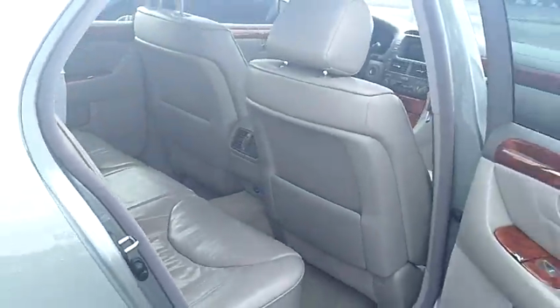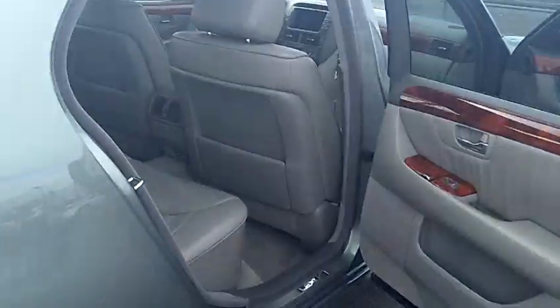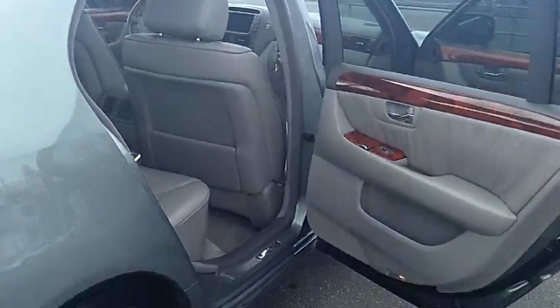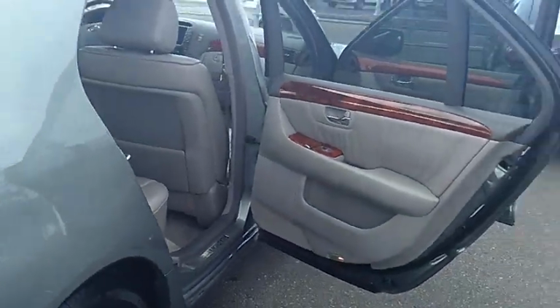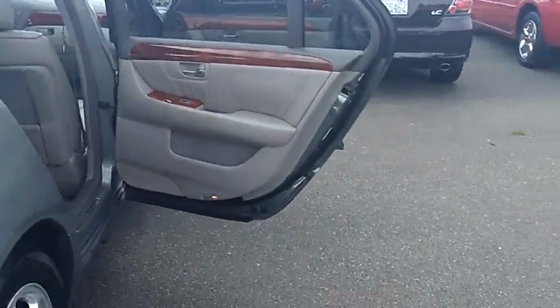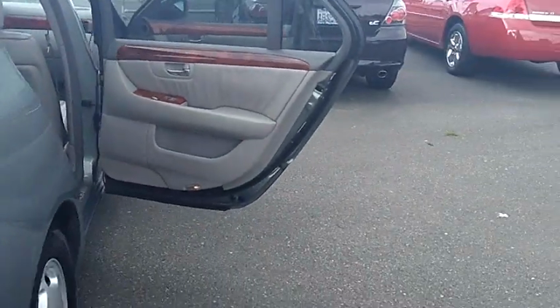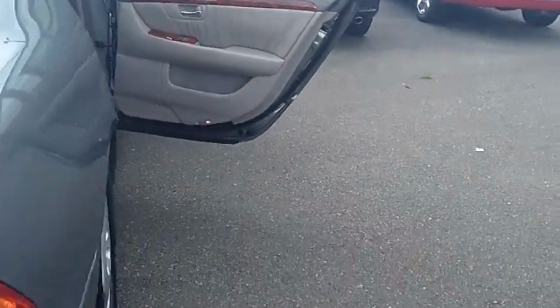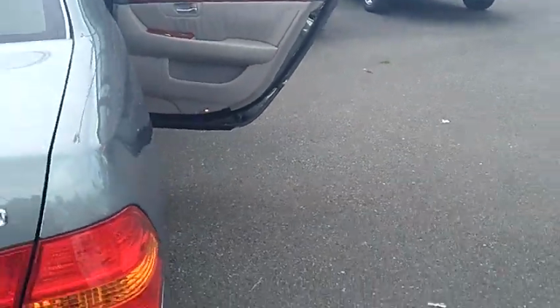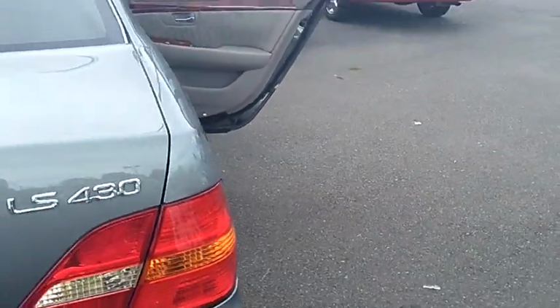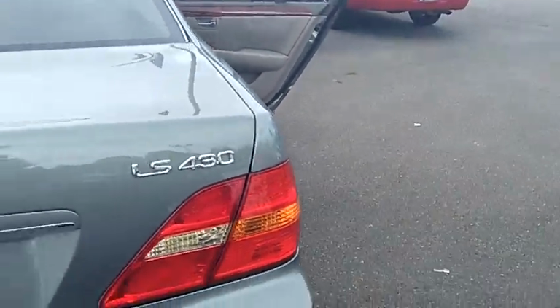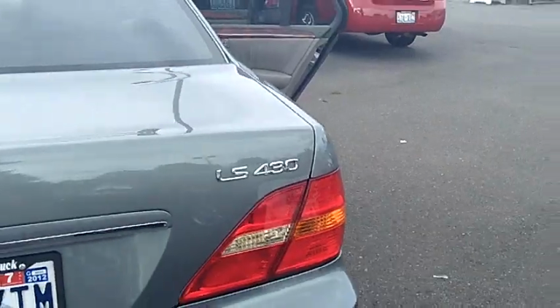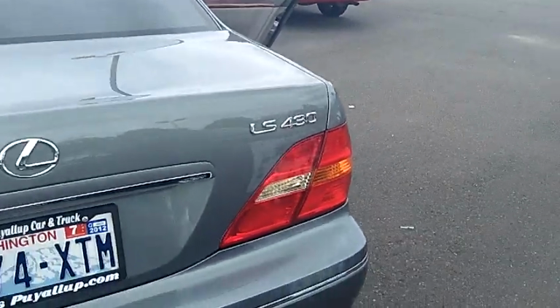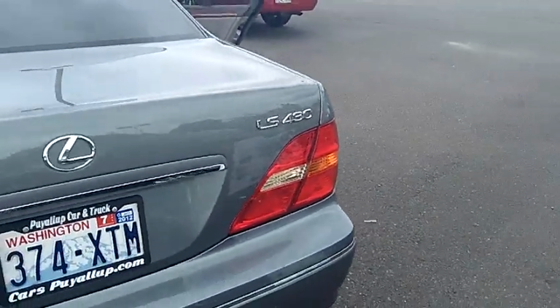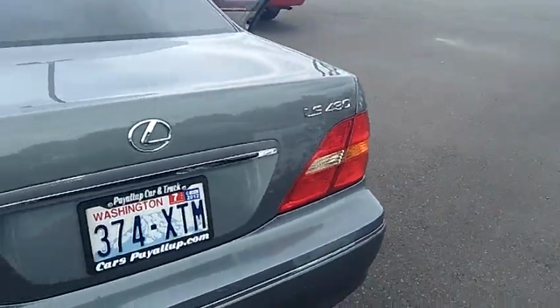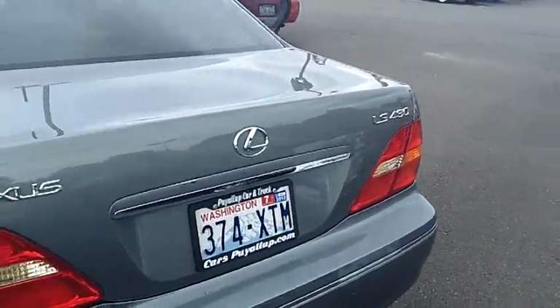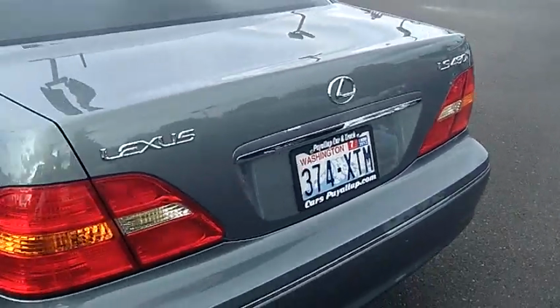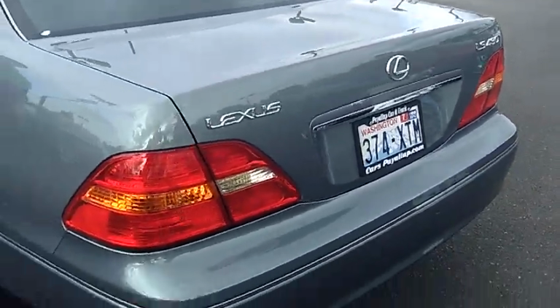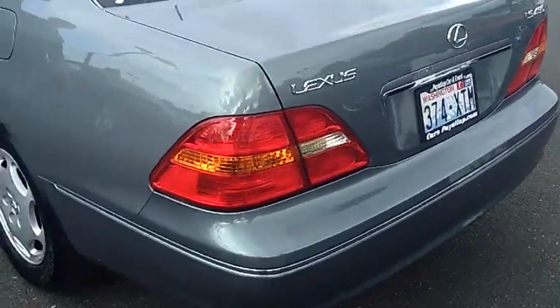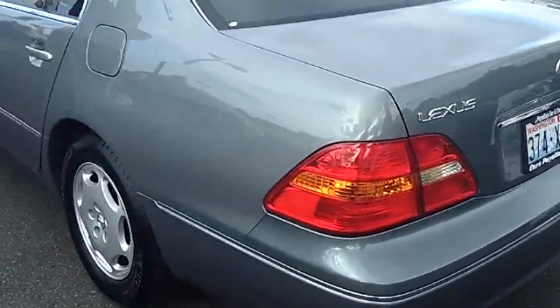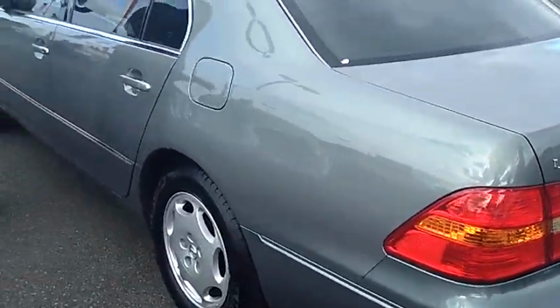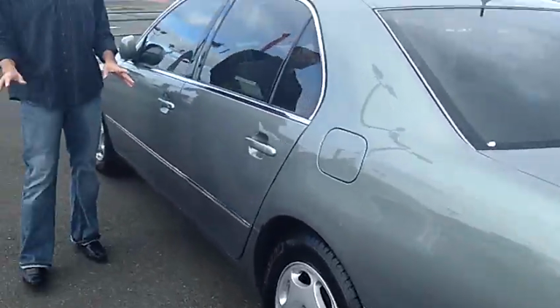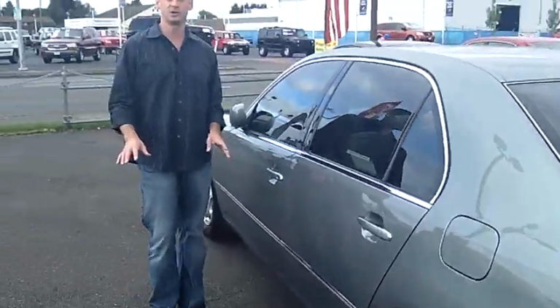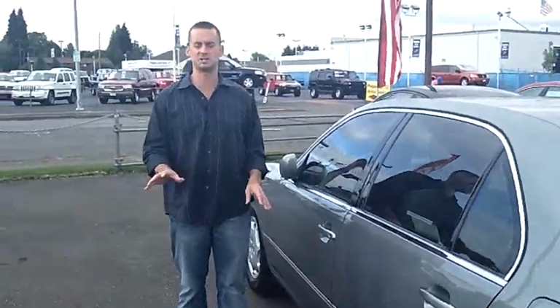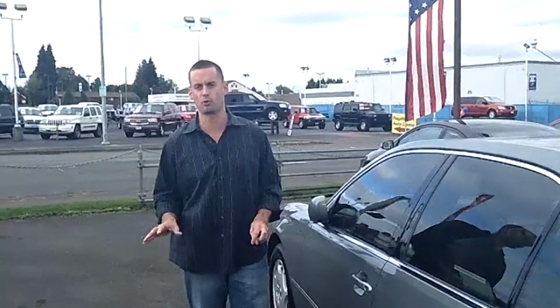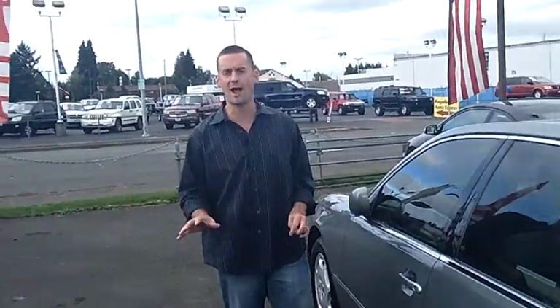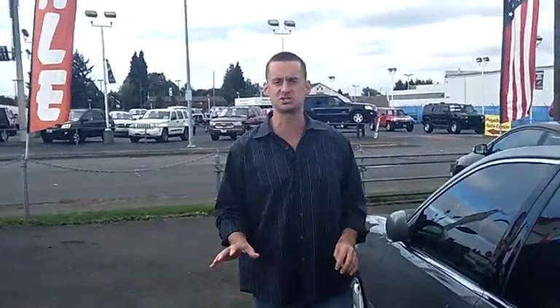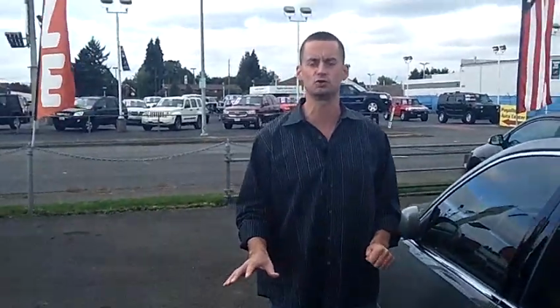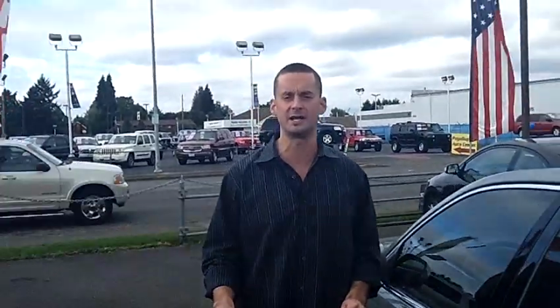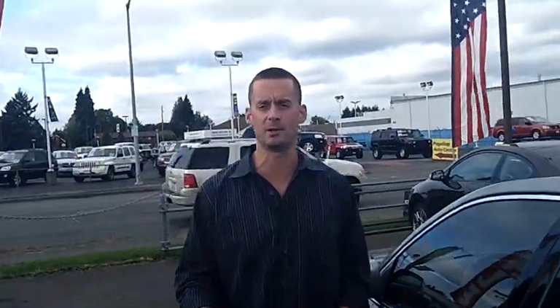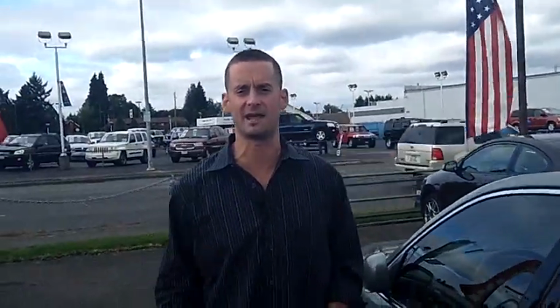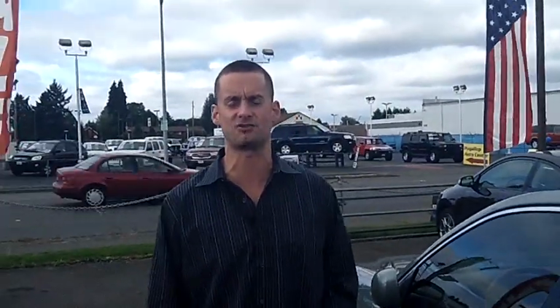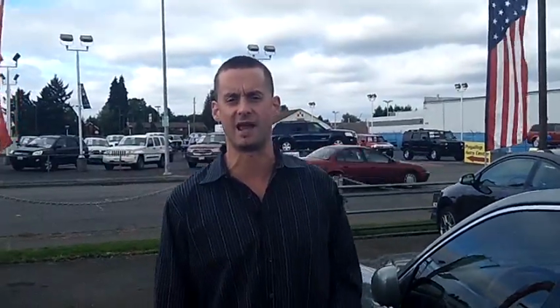As we walk around the rear of the vehicle, just continue to notice the quality of the paint job — the quality of the body is just still in excellent condition. One owner, clean history report, no accidents, local trade-in. Come on down and take a test drive today.